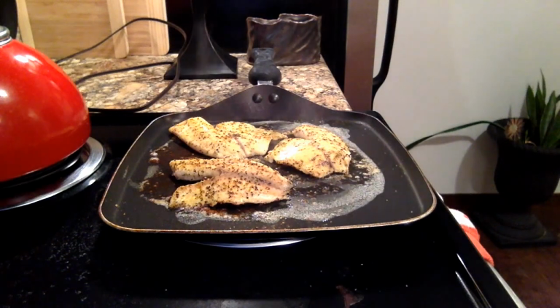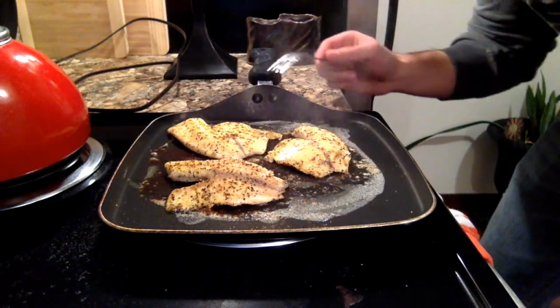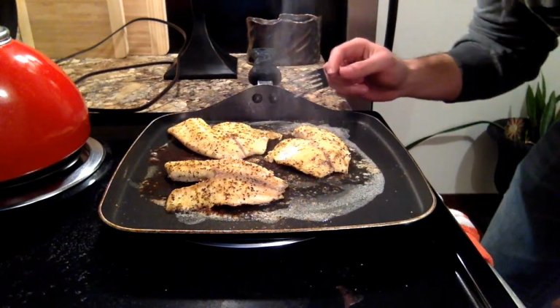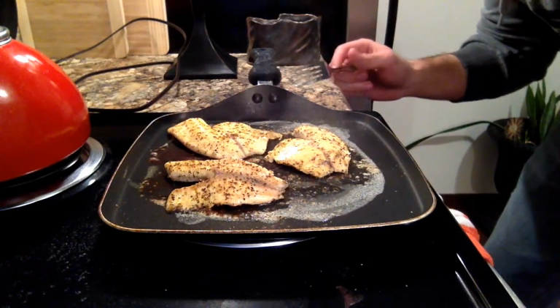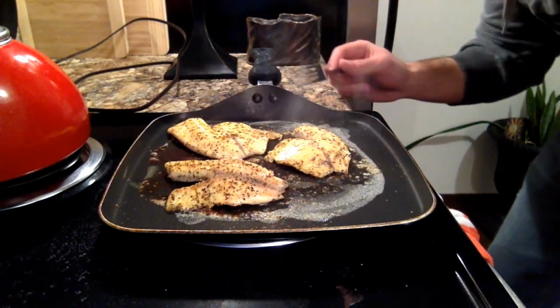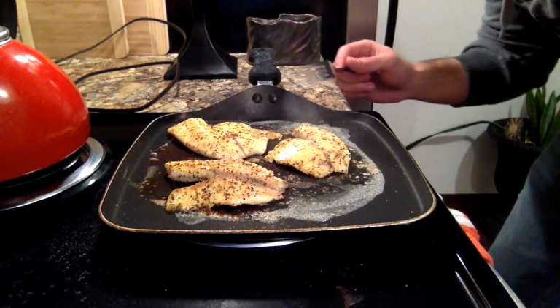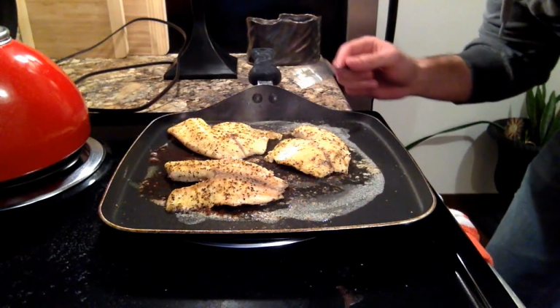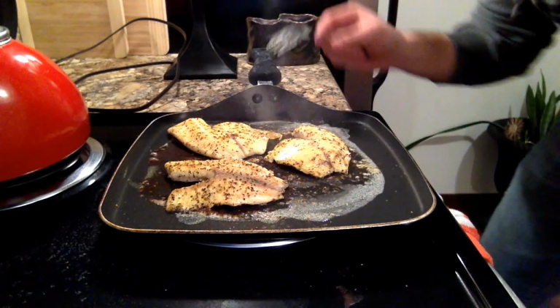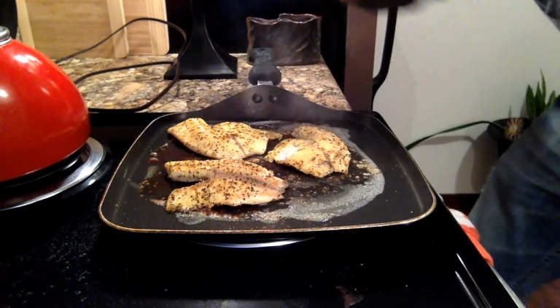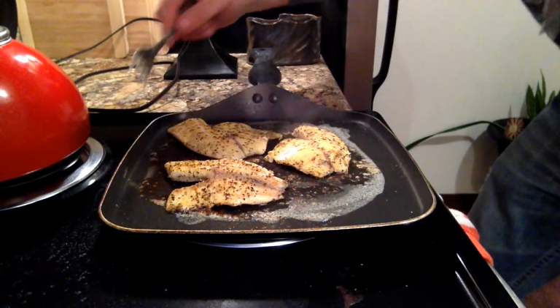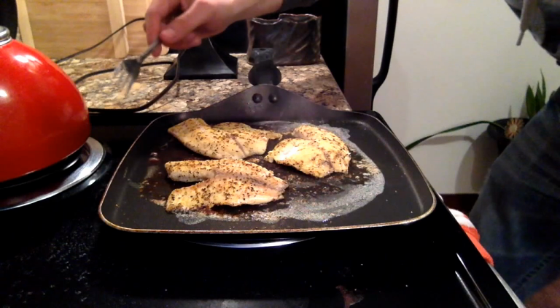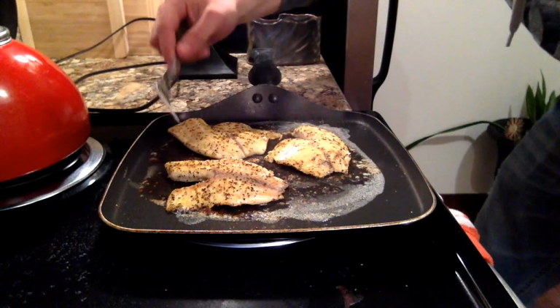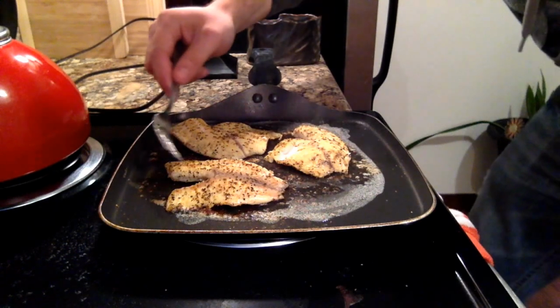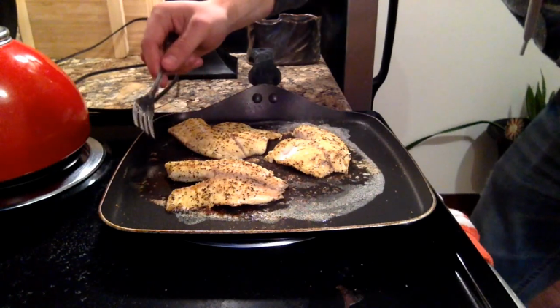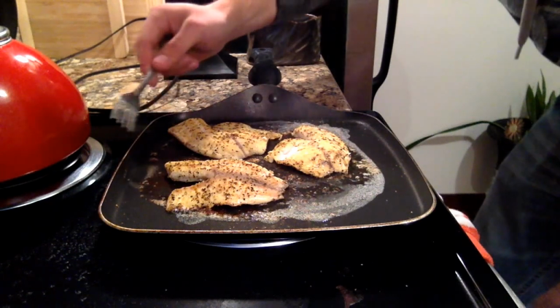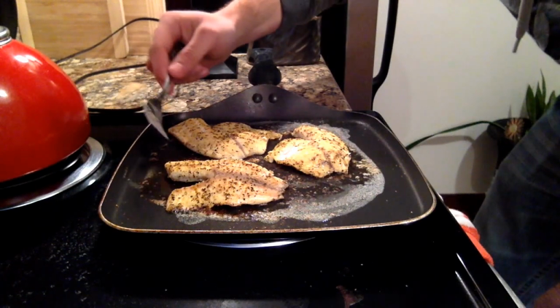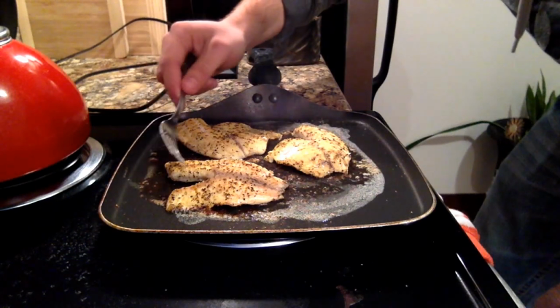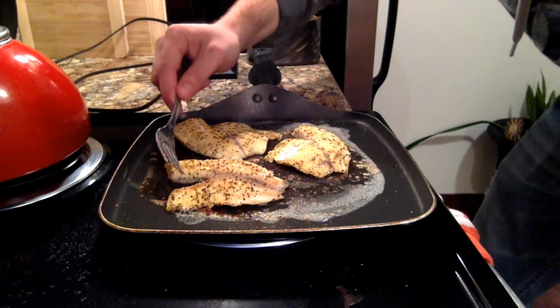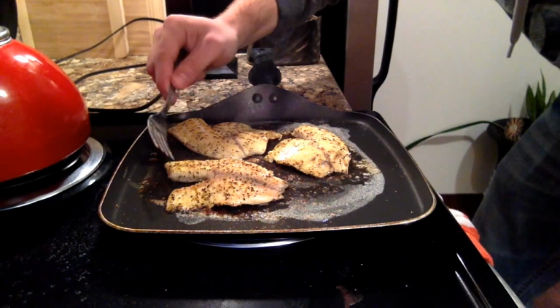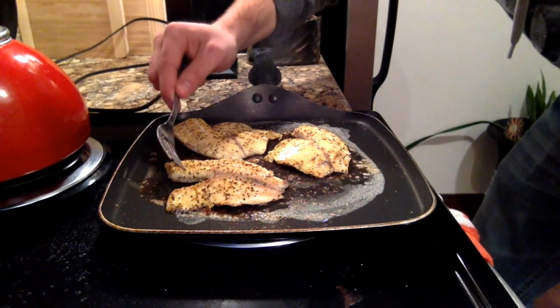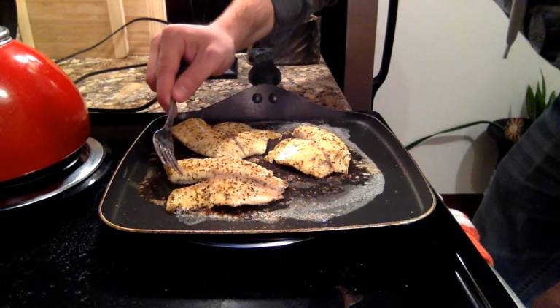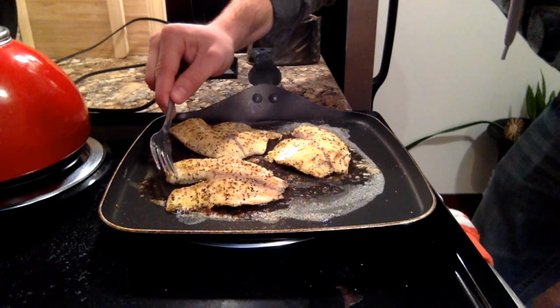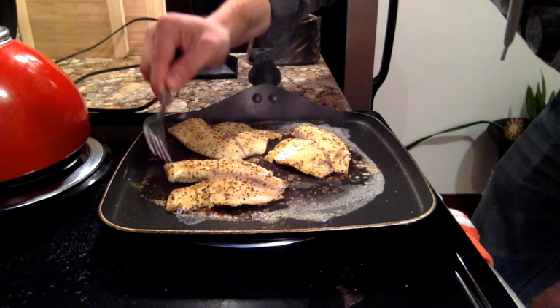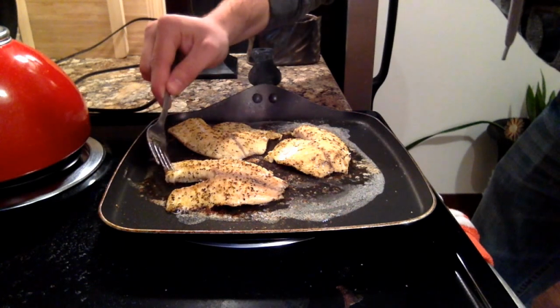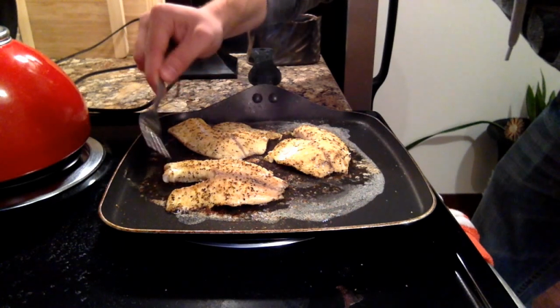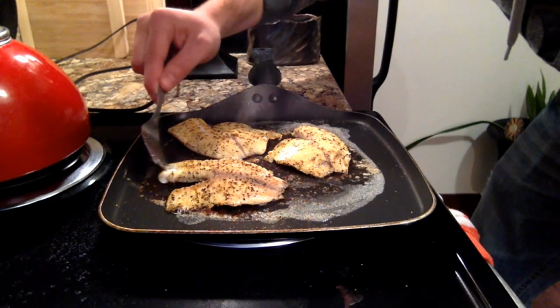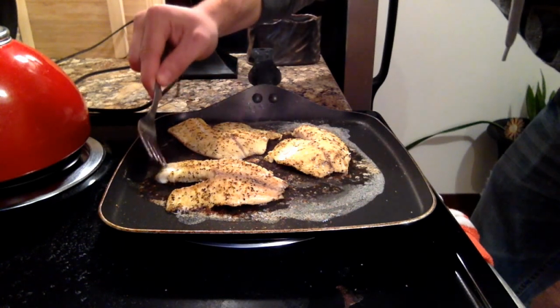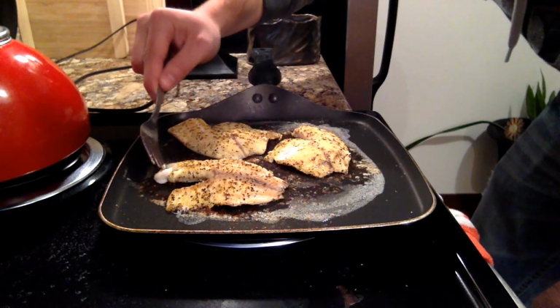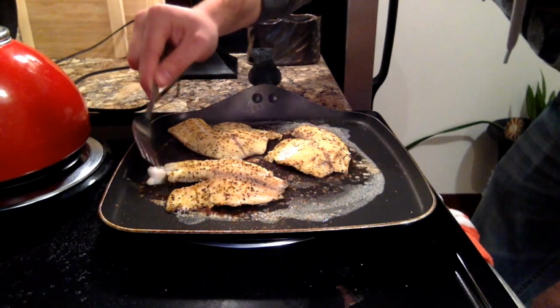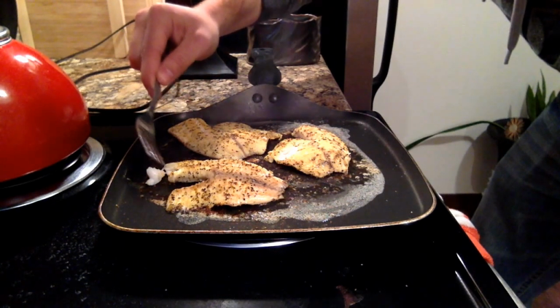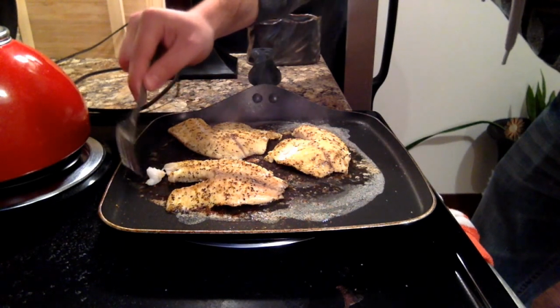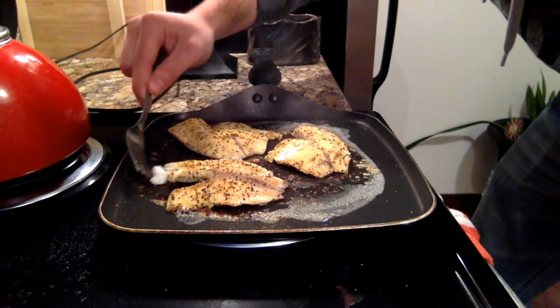I'm going to give this about a few more minutes. One of the main indicators that the fish is actually done is if you take your fork and it just easily flakes away from the rest of it, just like that.